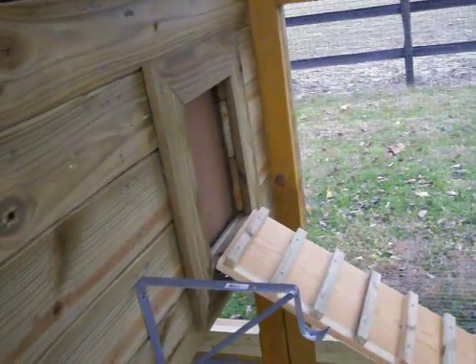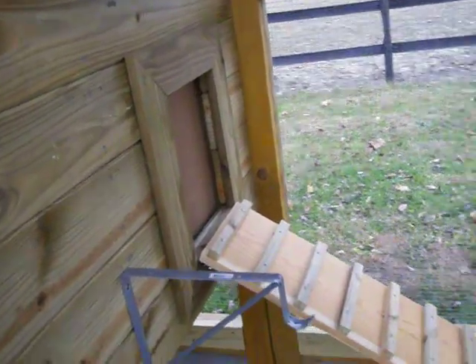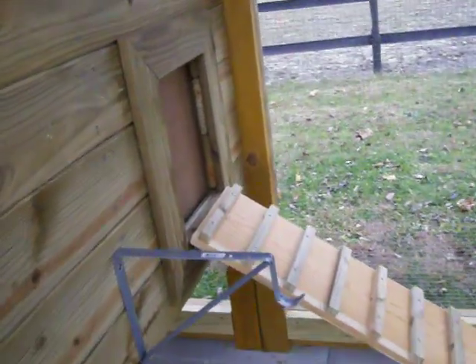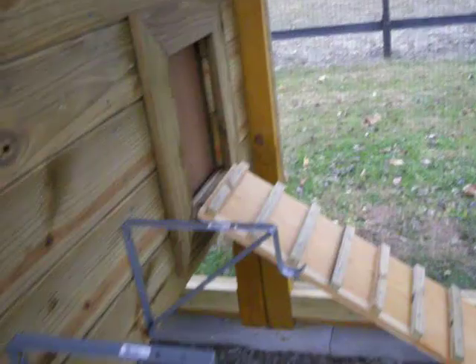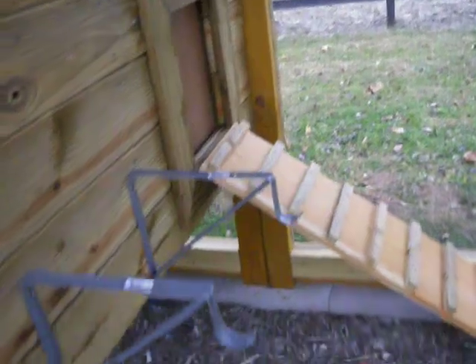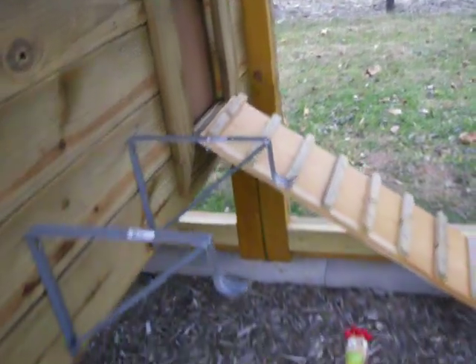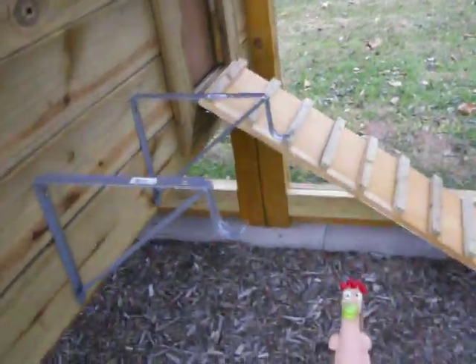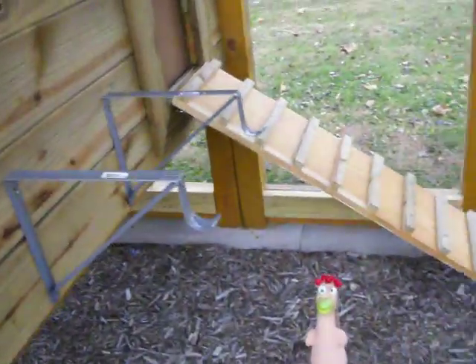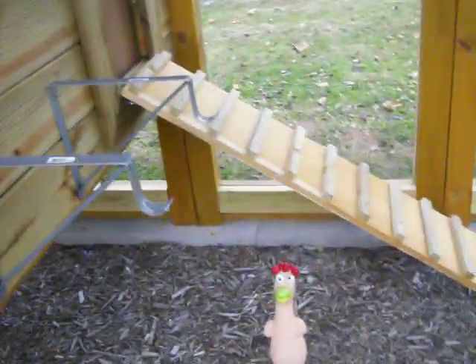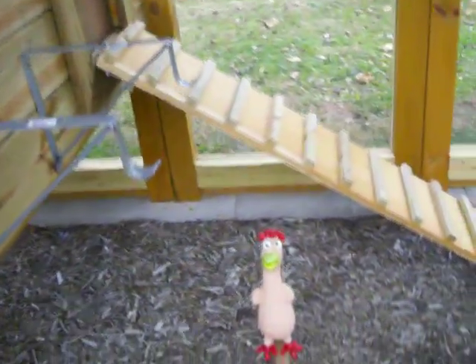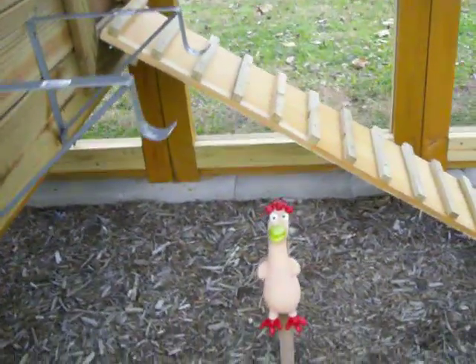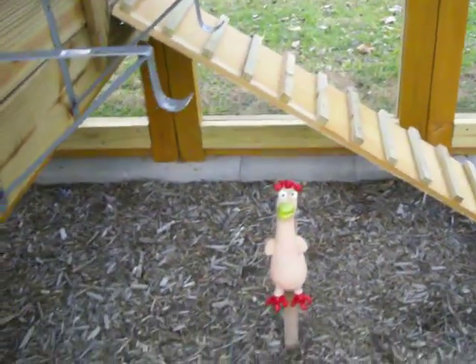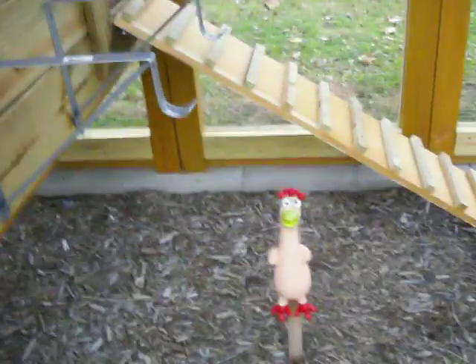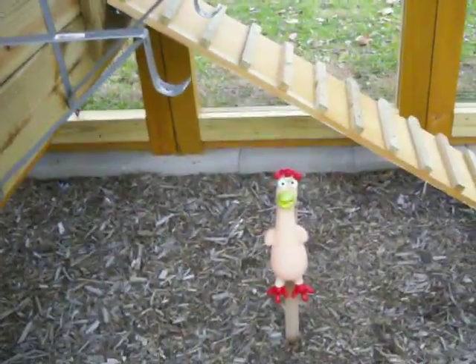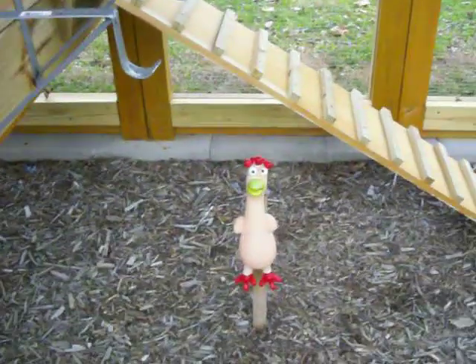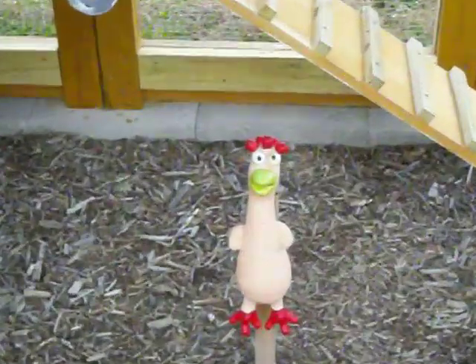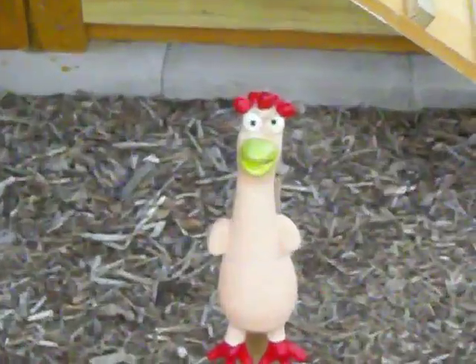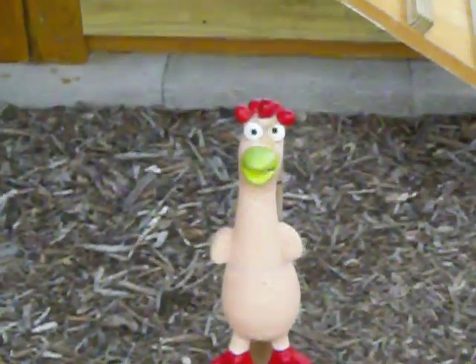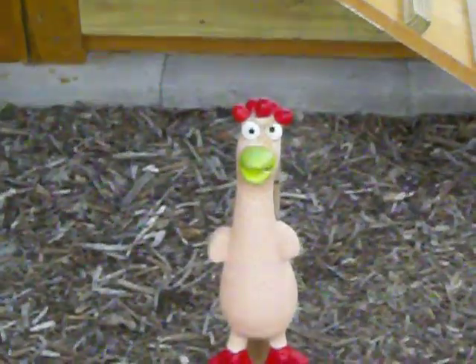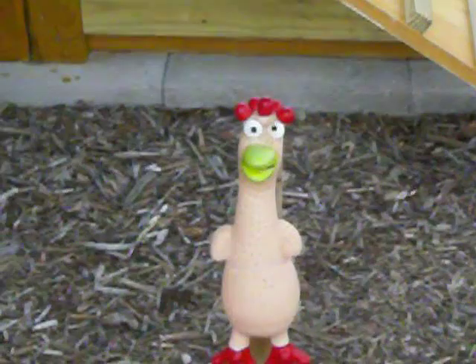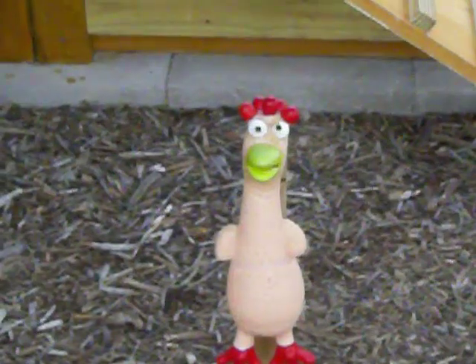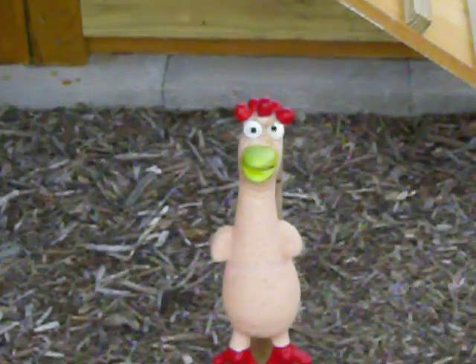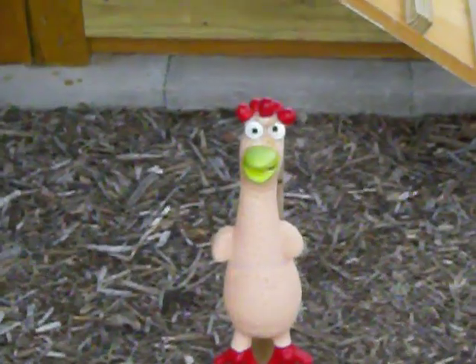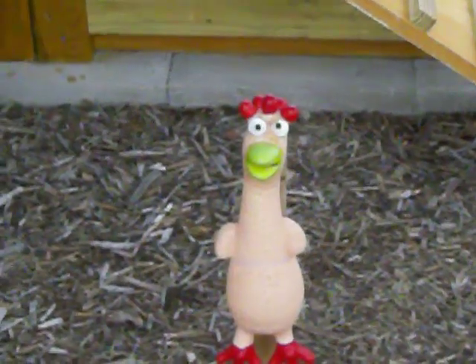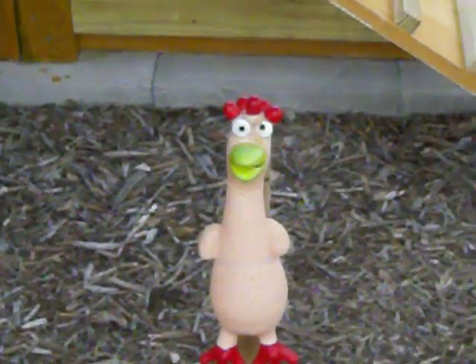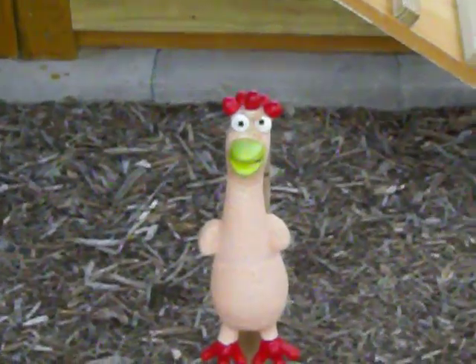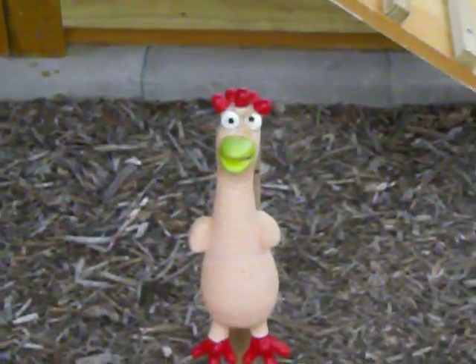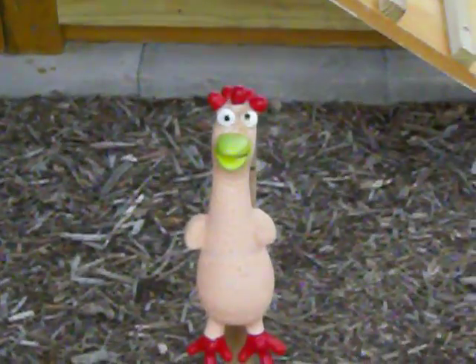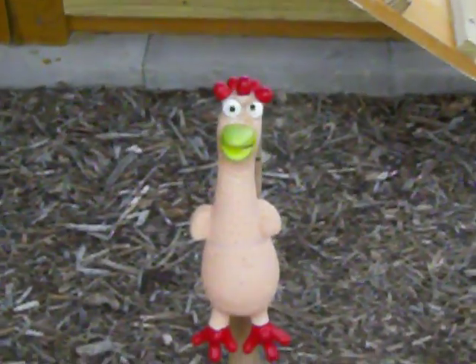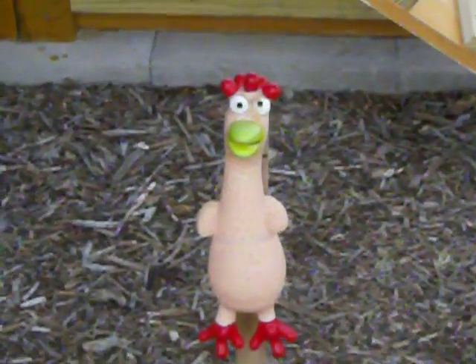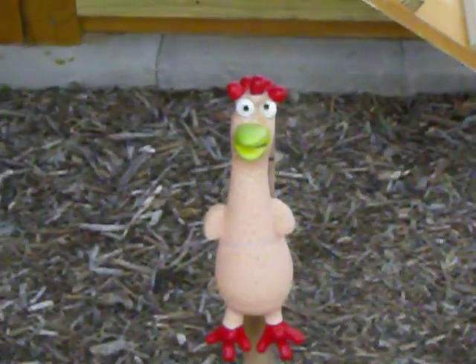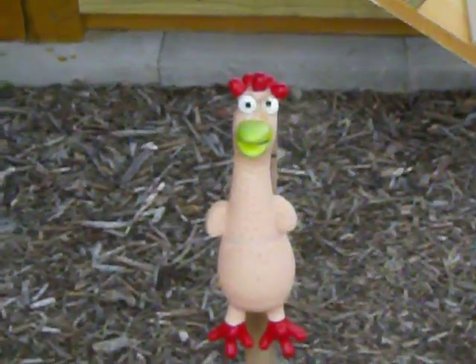Here you can see our first resident chicken. He appeared one weekend when we were out of town. I guess one of our neighbors is hoping to start finally getting eggs now that the coop is actually finished.